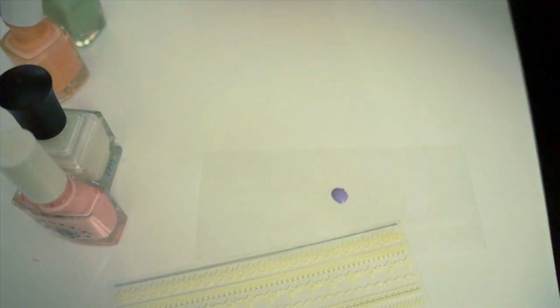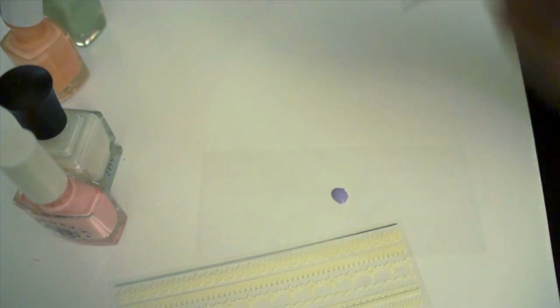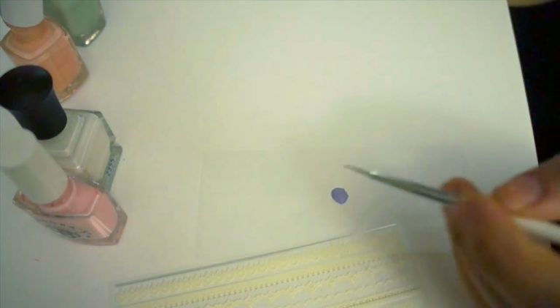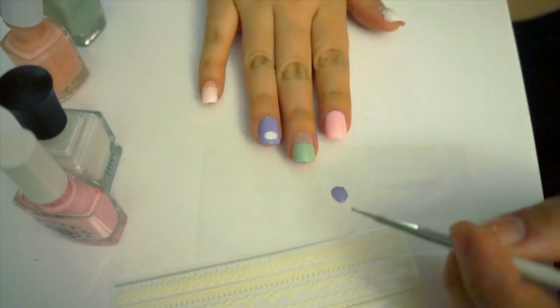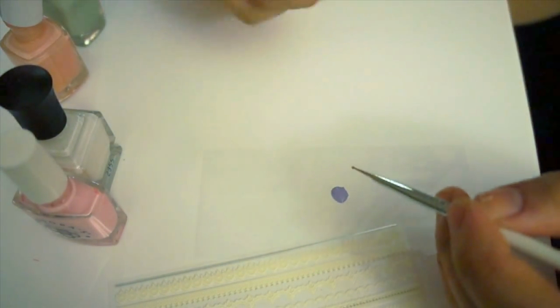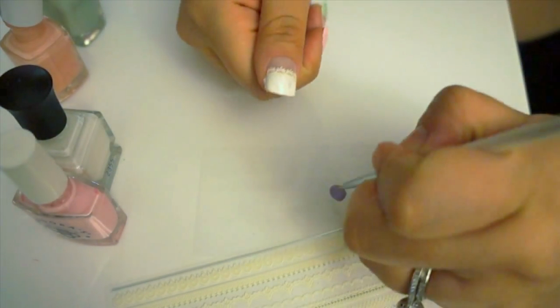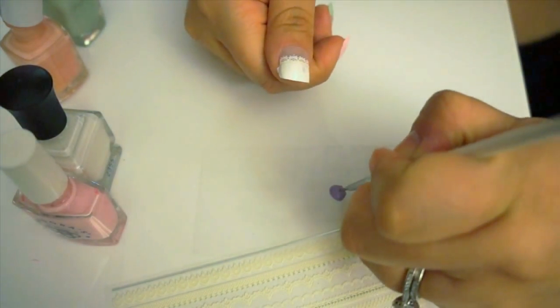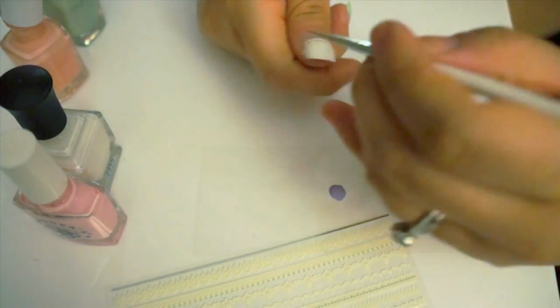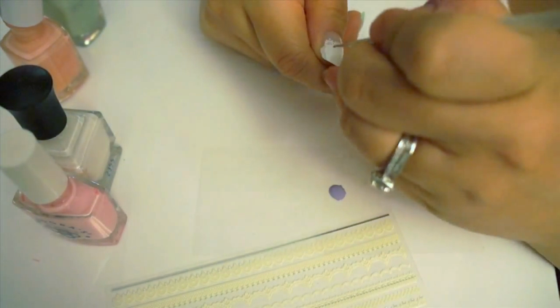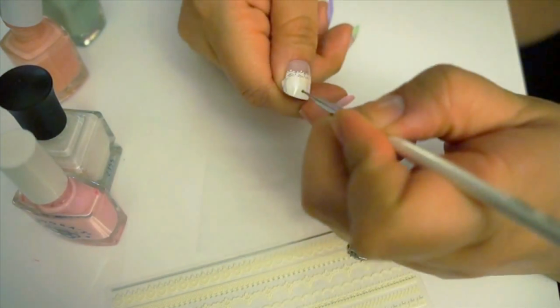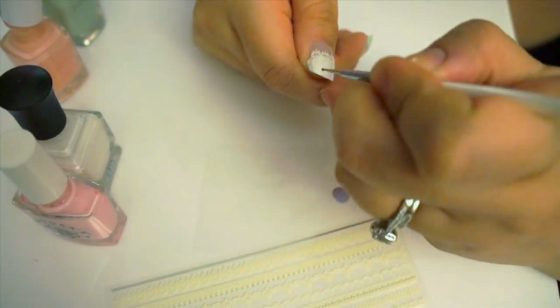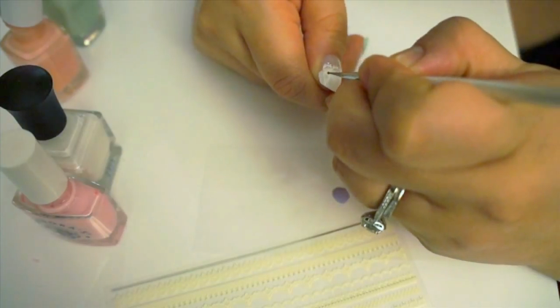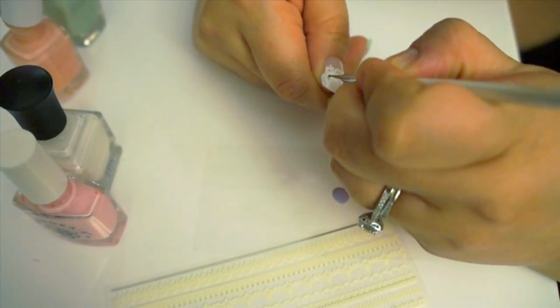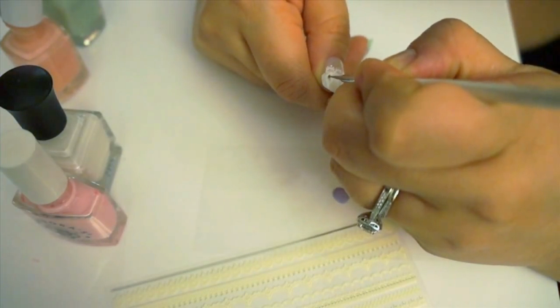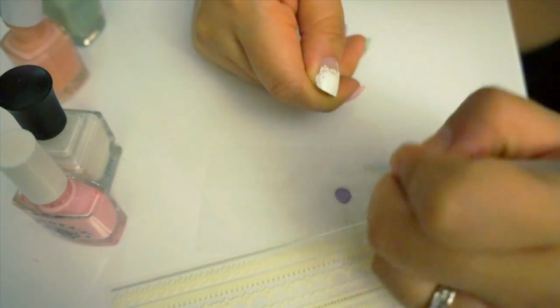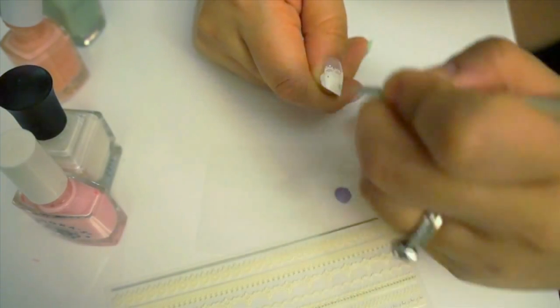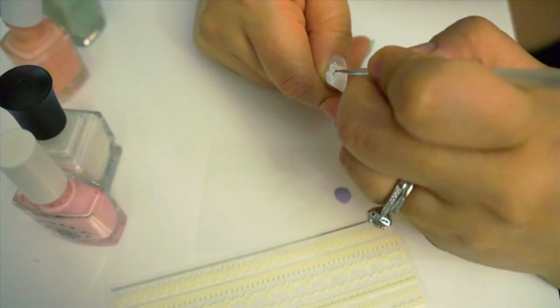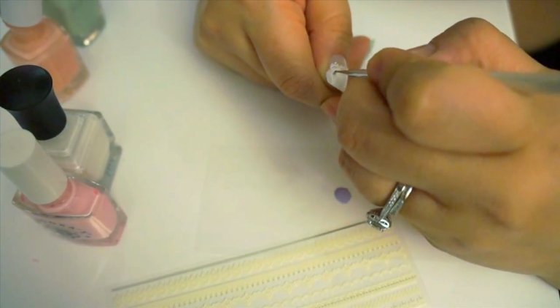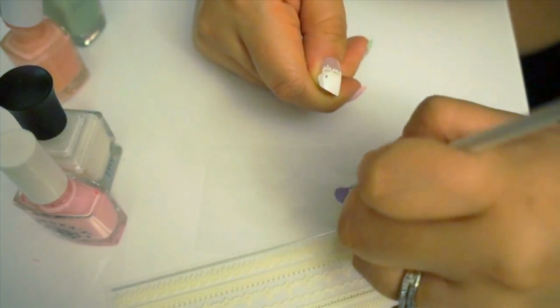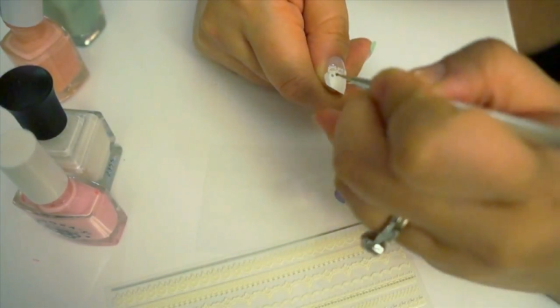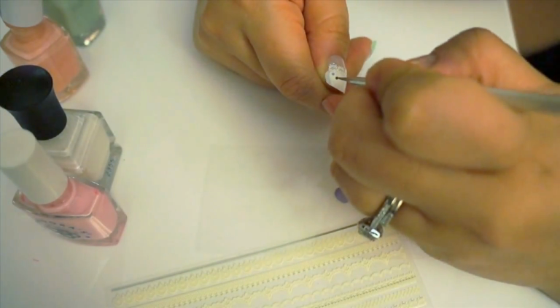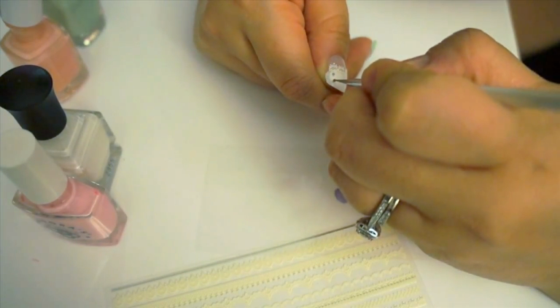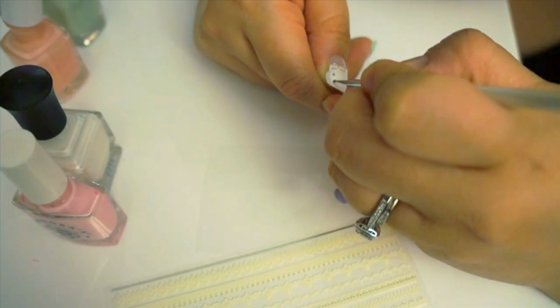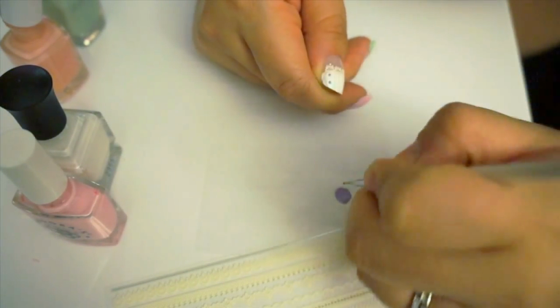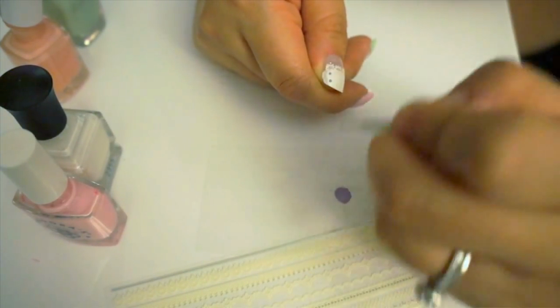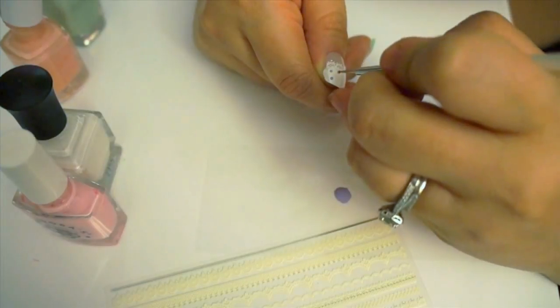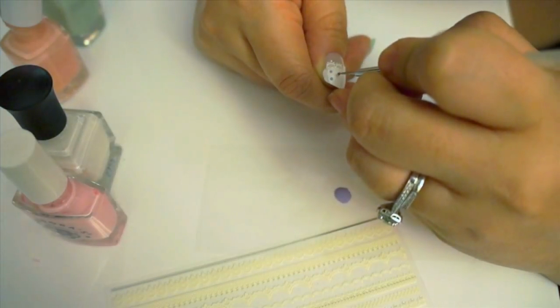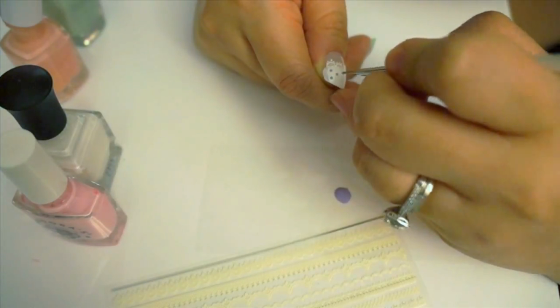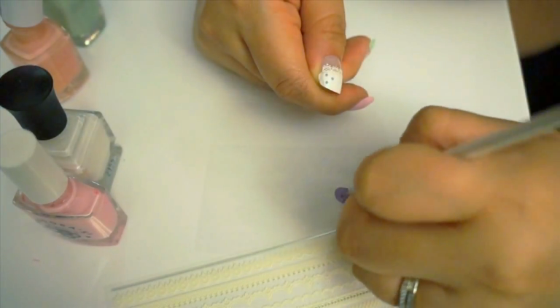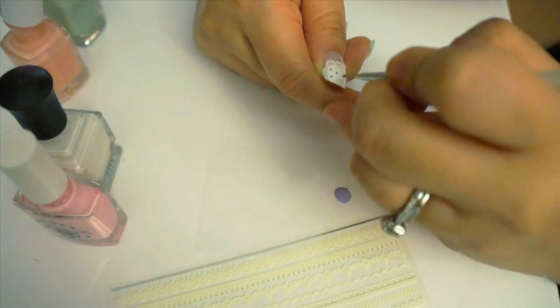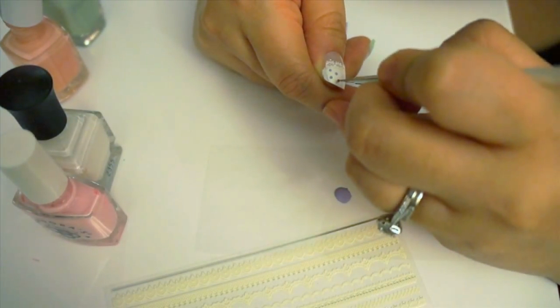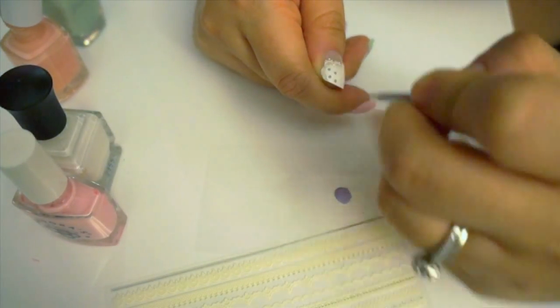Then I'm going to add some pastel polka dots. I used a dotting tool, but you can easily use a toothpick as well. In order to make uniform dots, make dots one line at a time going vertically from the cuticle to the tip.